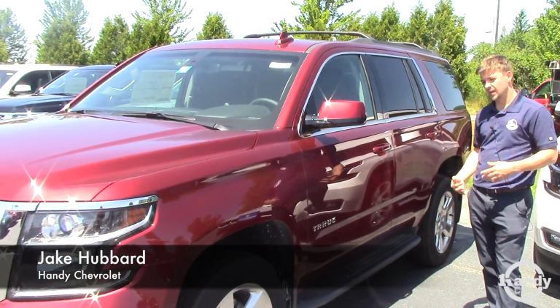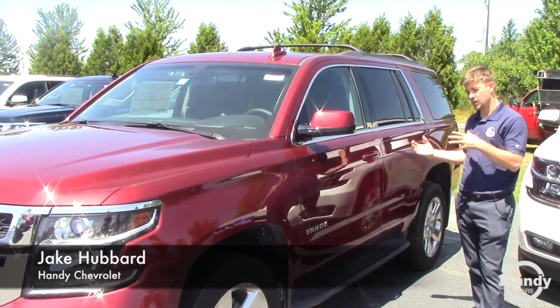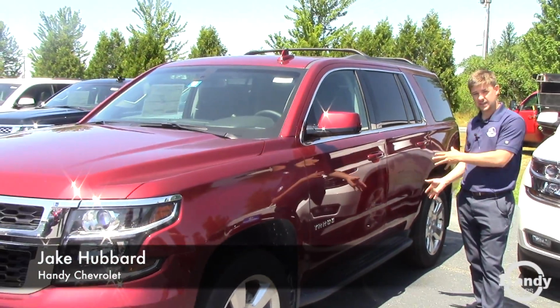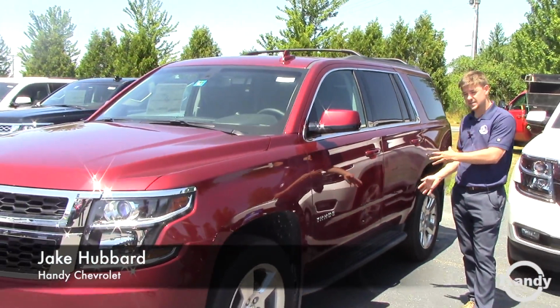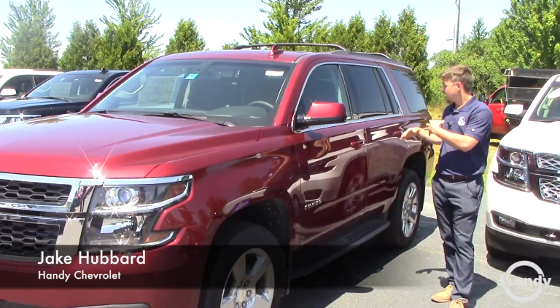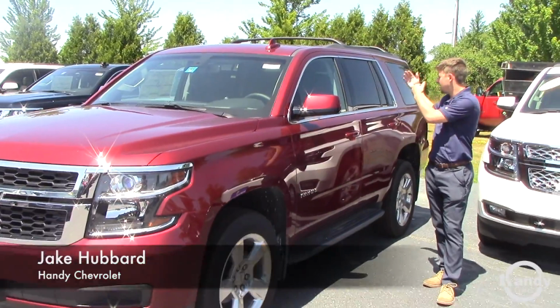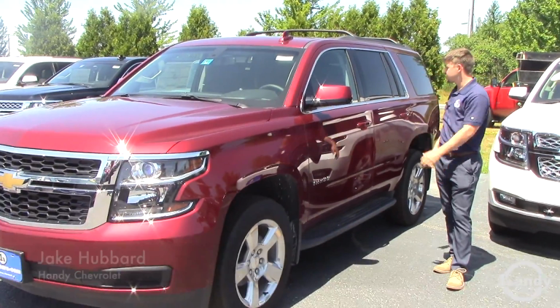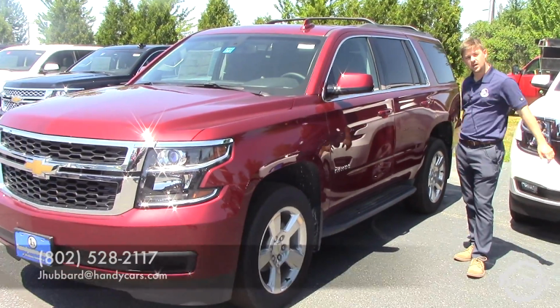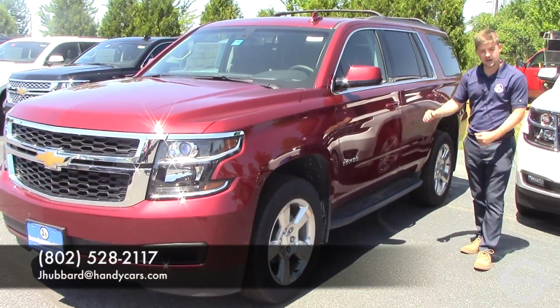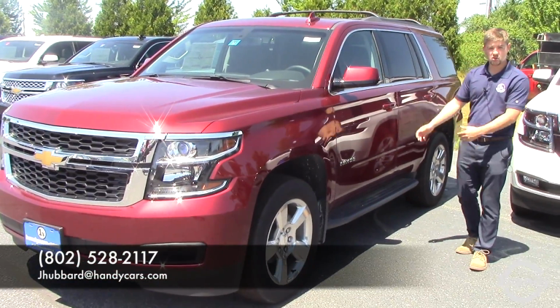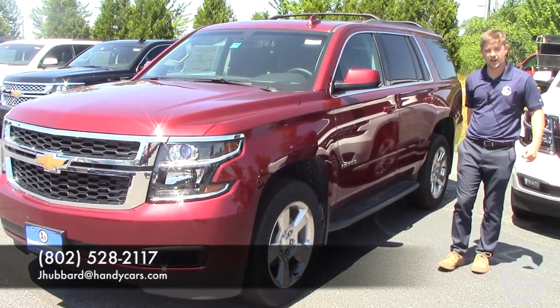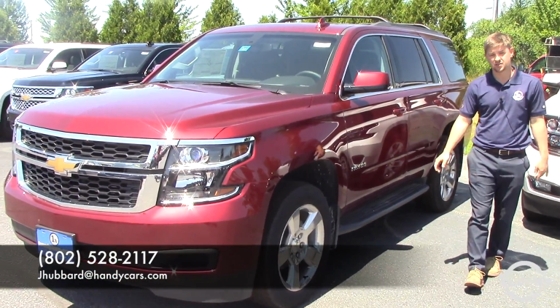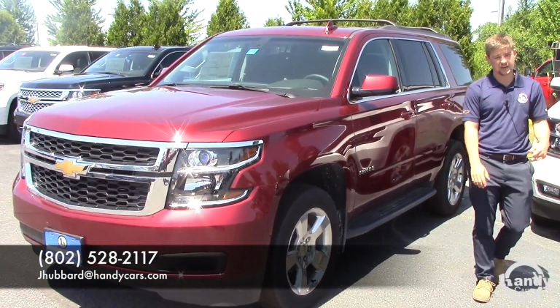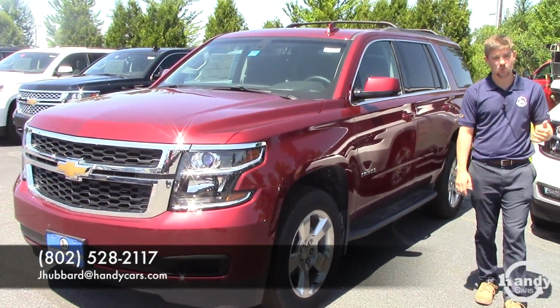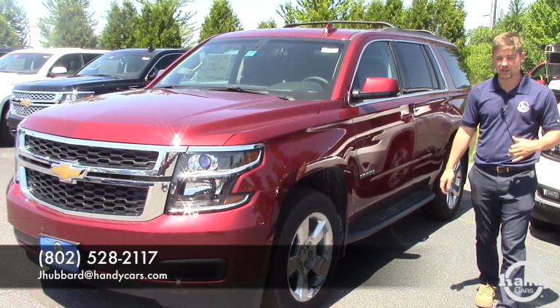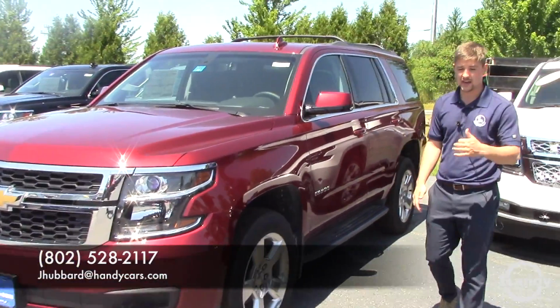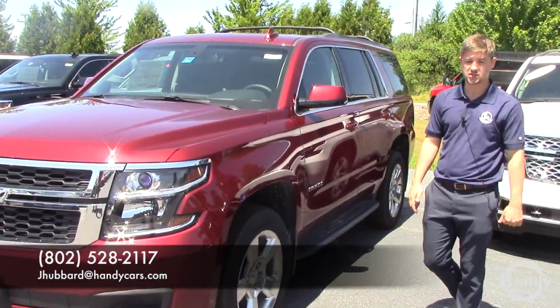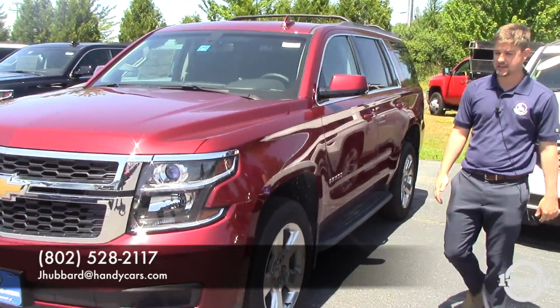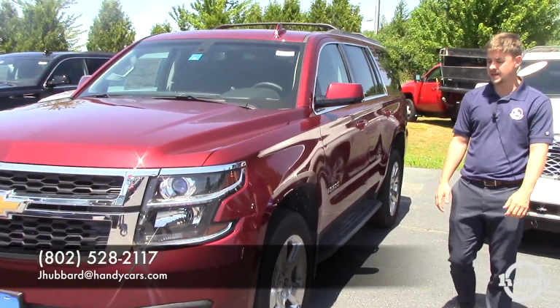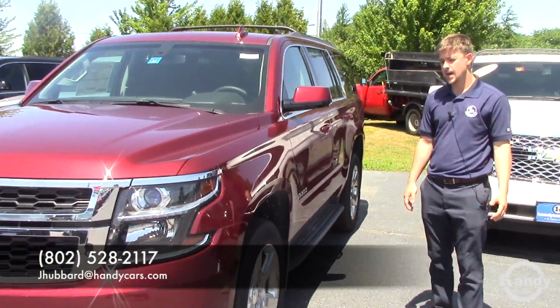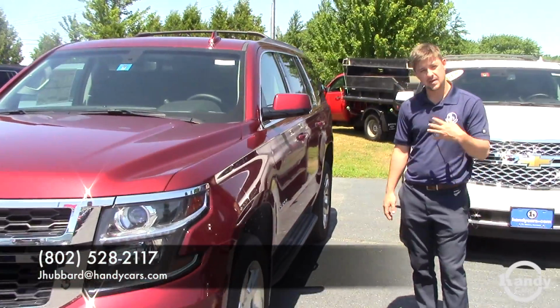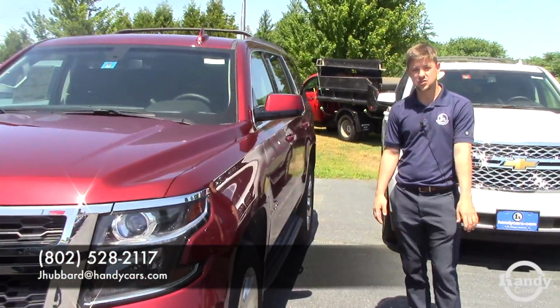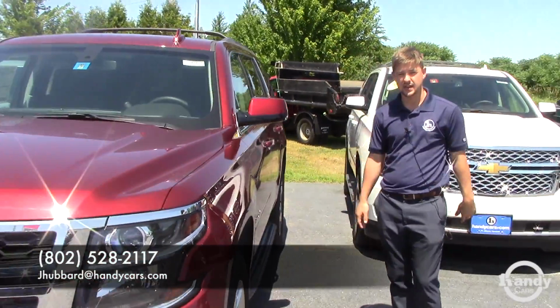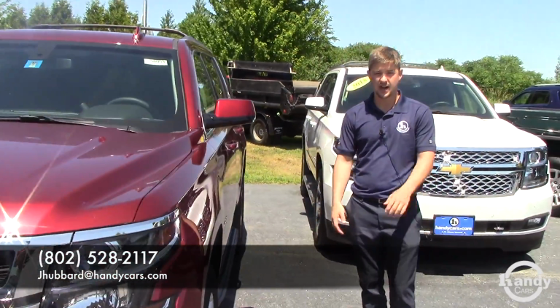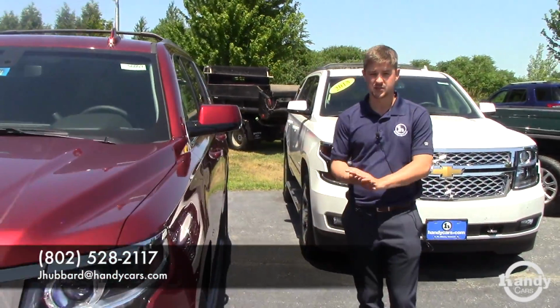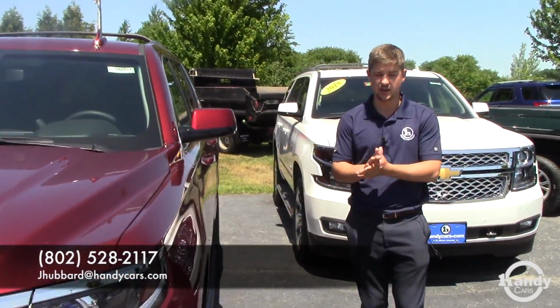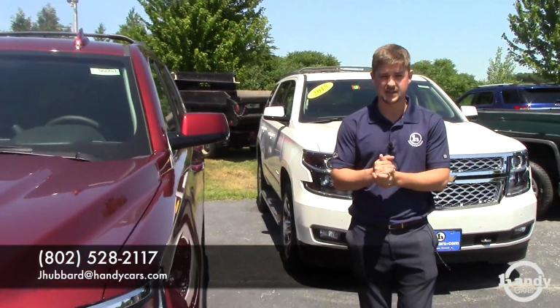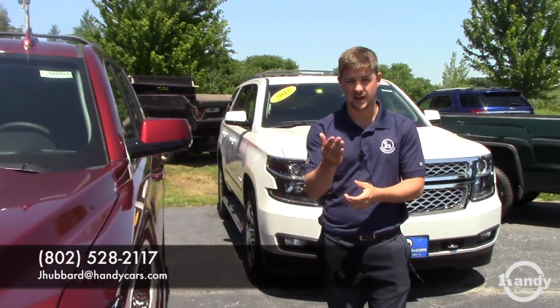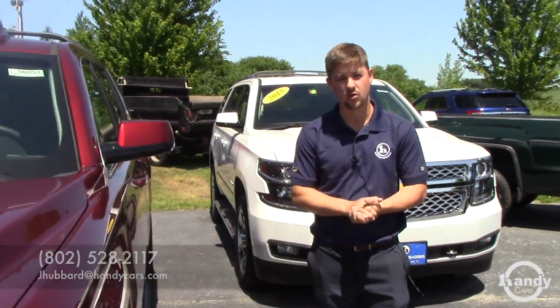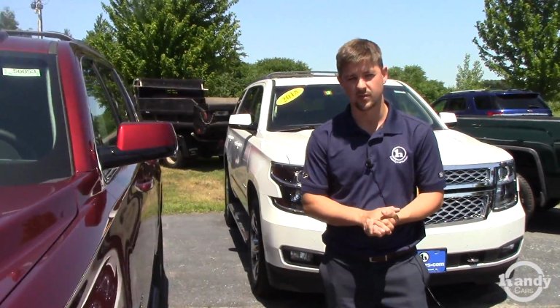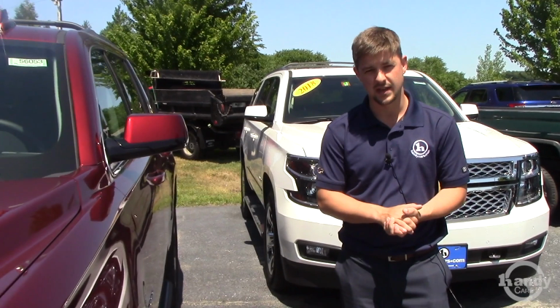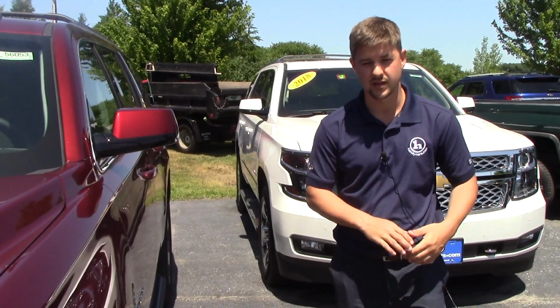Let me know what you think of this. I do have others on the lot — they are new. I have the certified on its way and I'll get that out to you as soon as I can. My name is Jake, salesman here at Handy's, and I look forward to working with you. Thanks, have a great day.